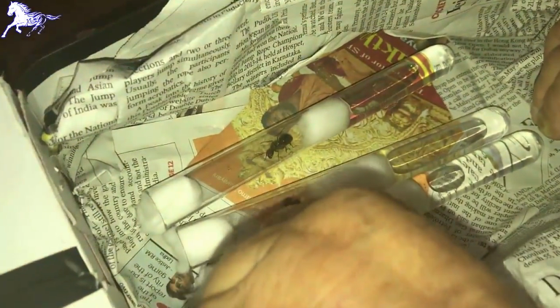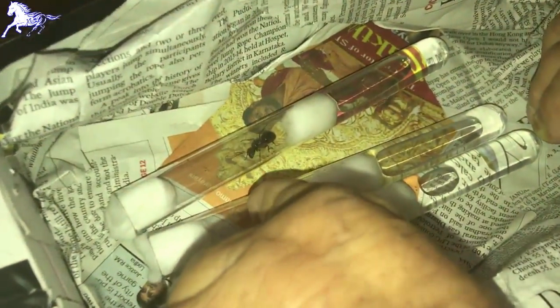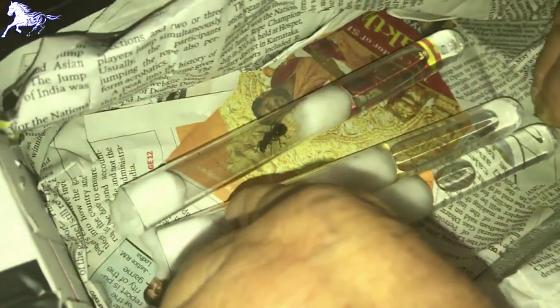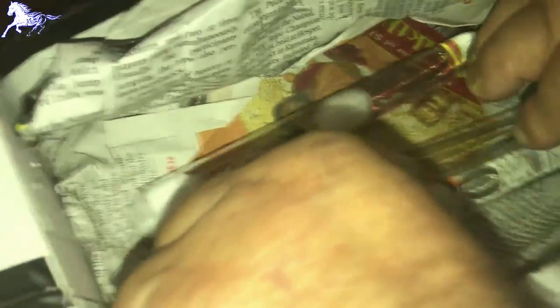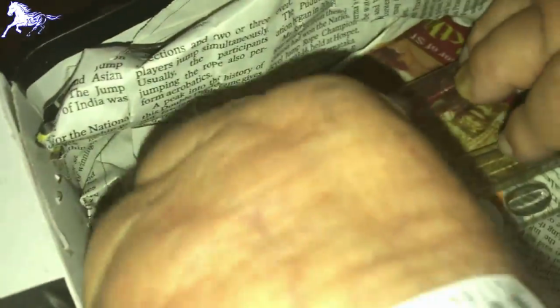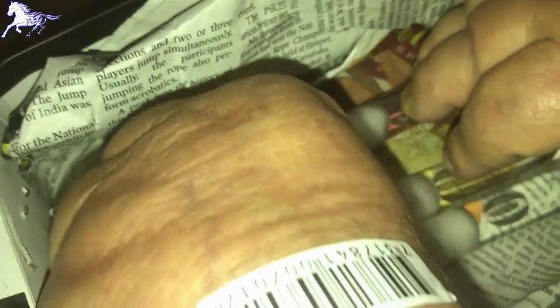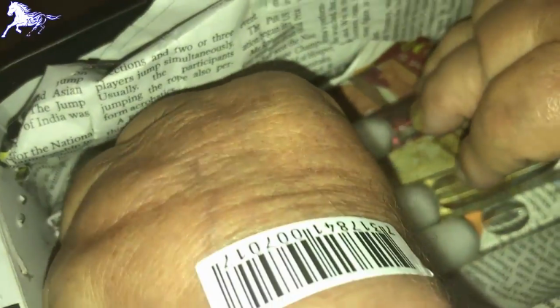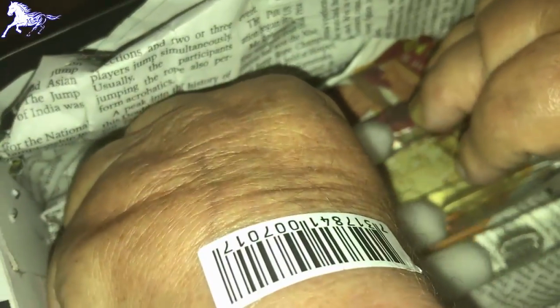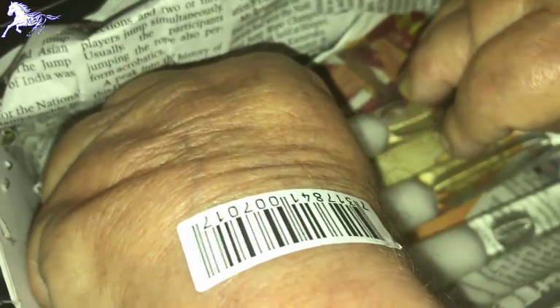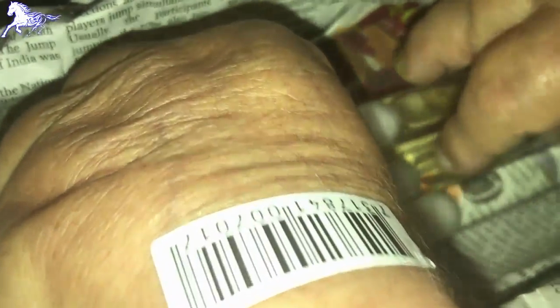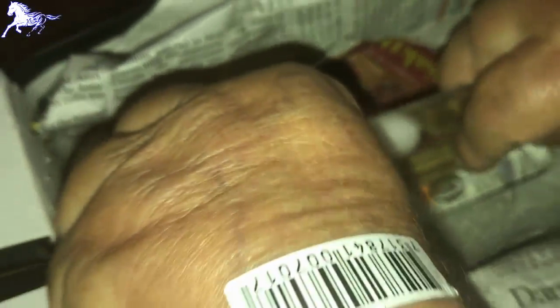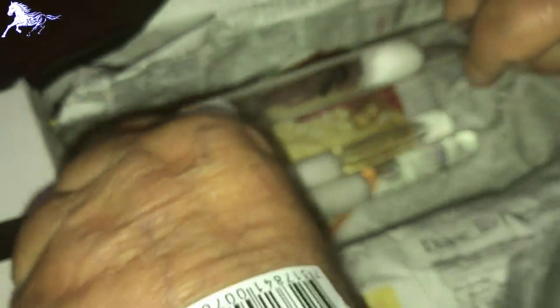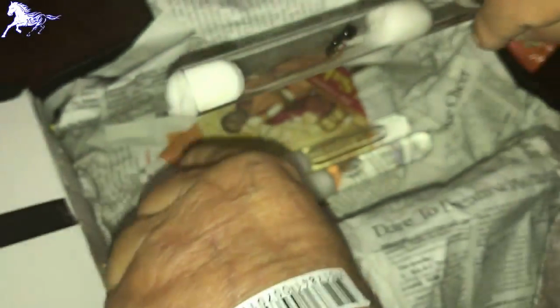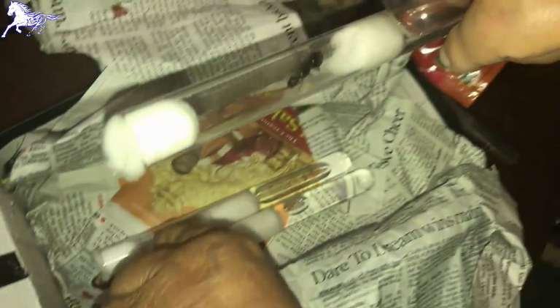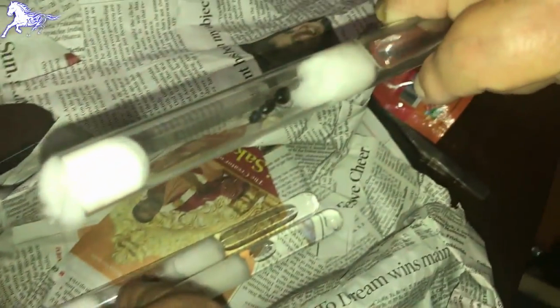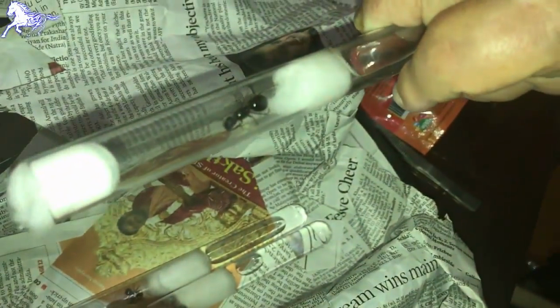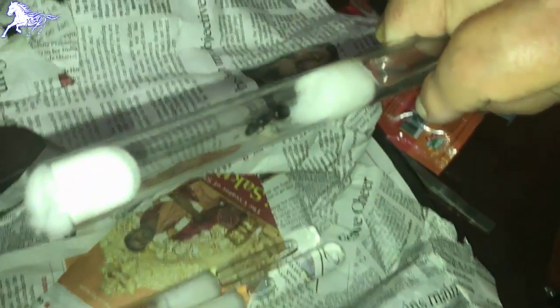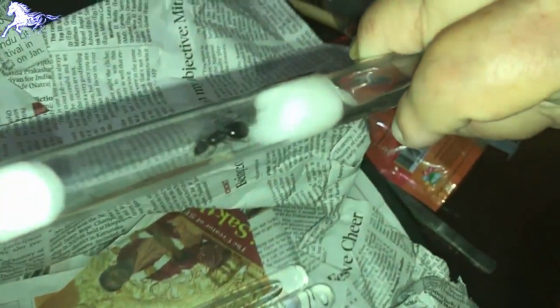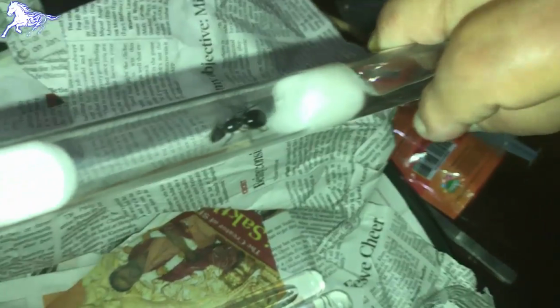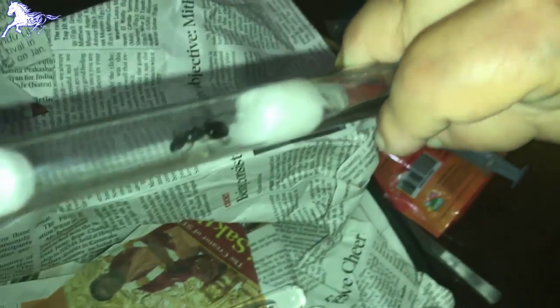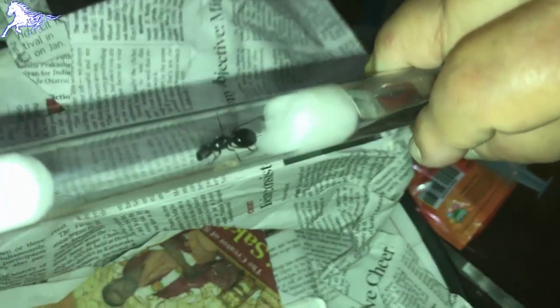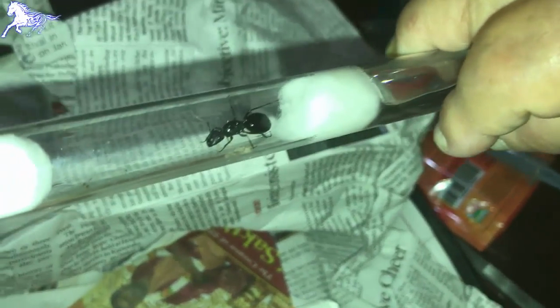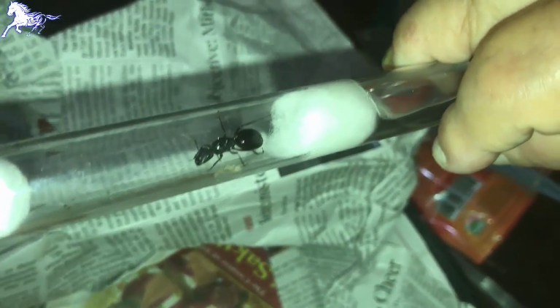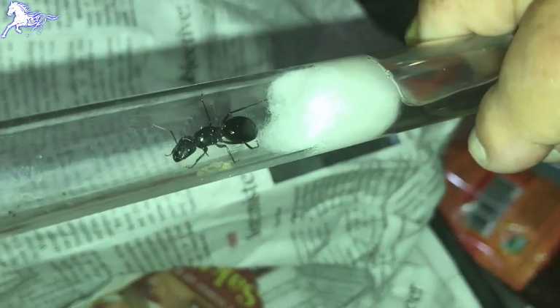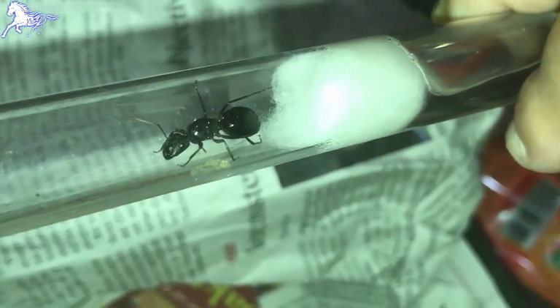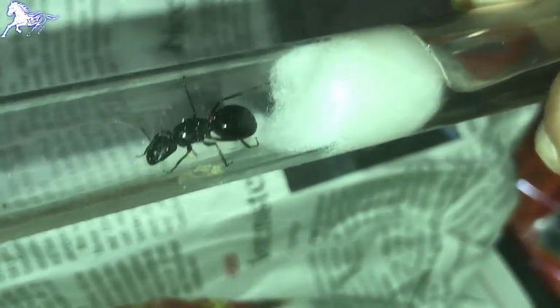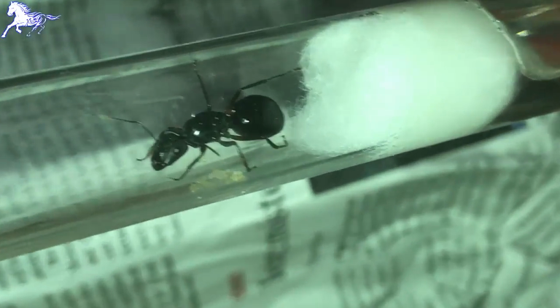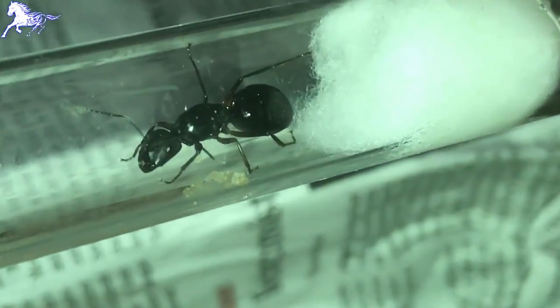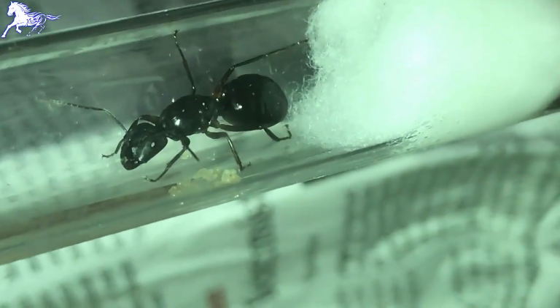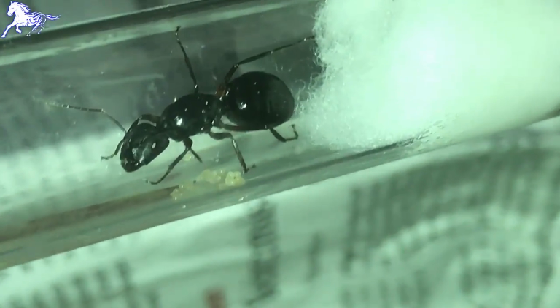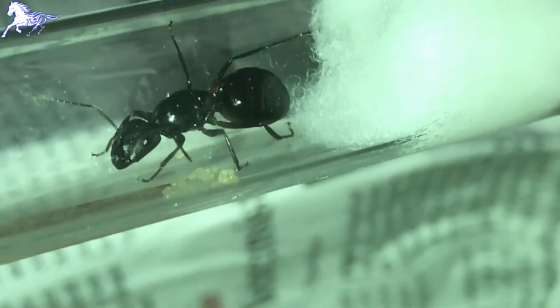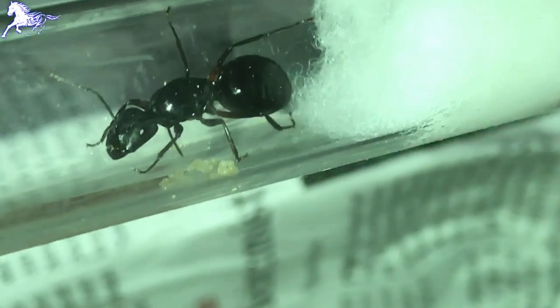Now the big lady has got some brood — you can see it is a modest brood under there; she's got her eggs. If you can see those, then we'll go to see how the smaller one has done.